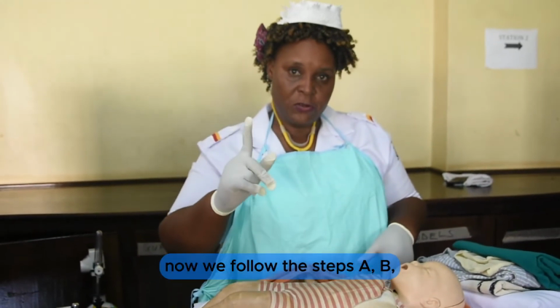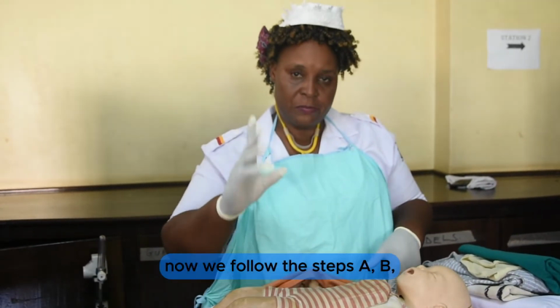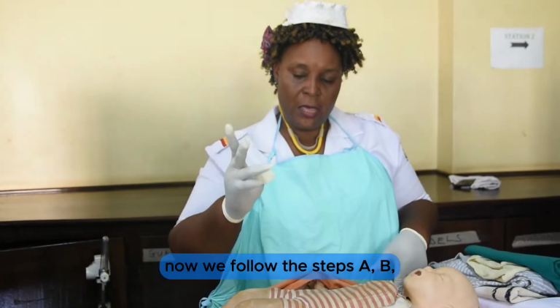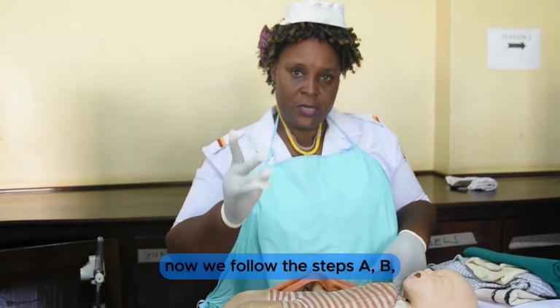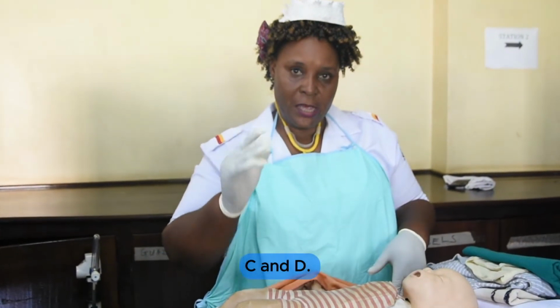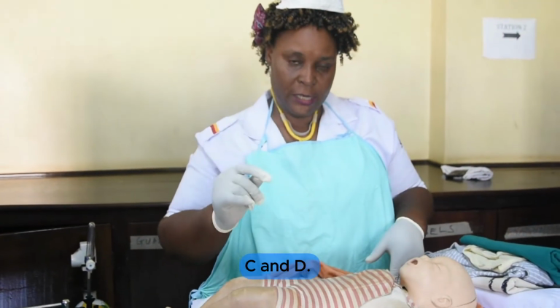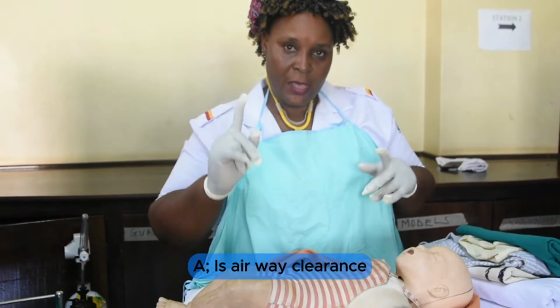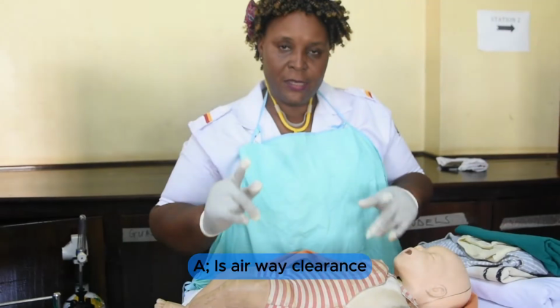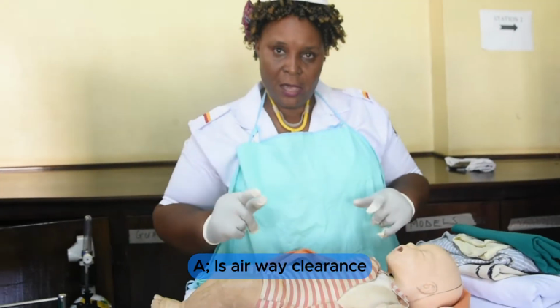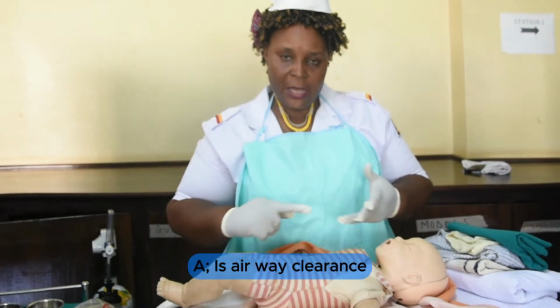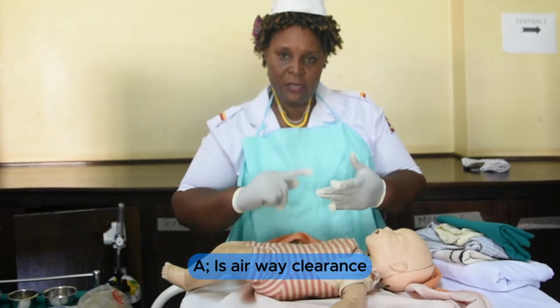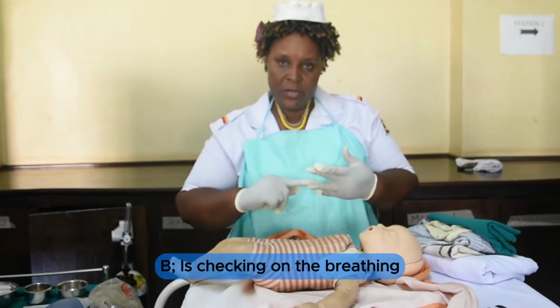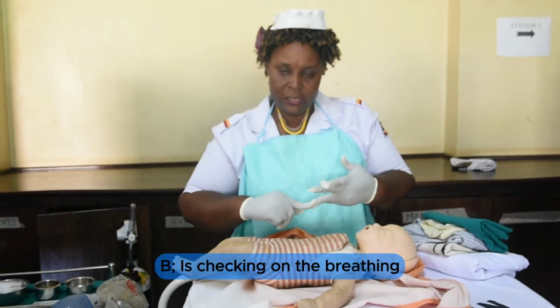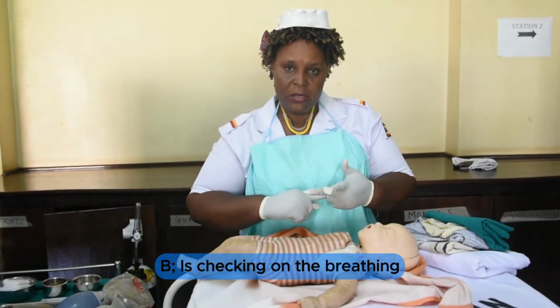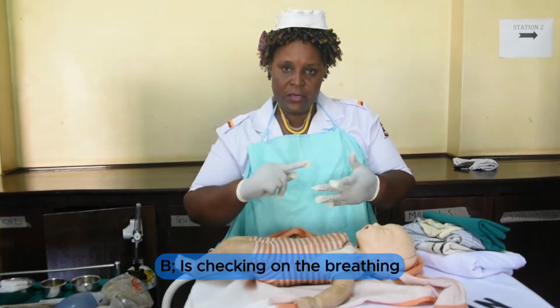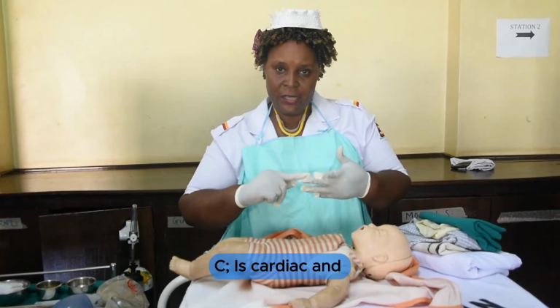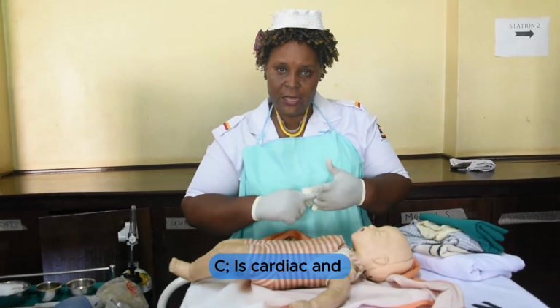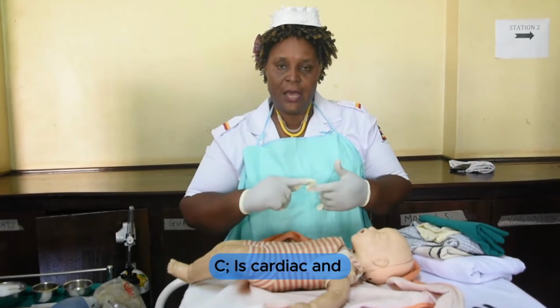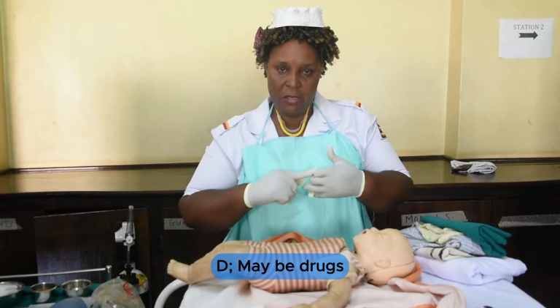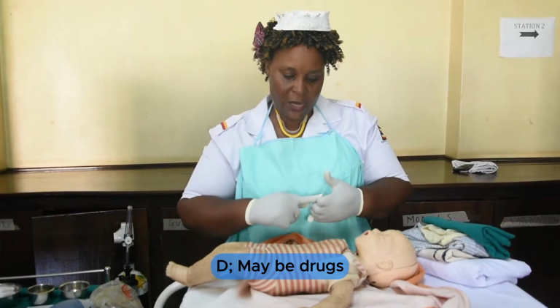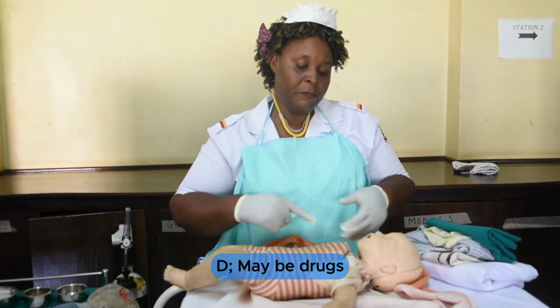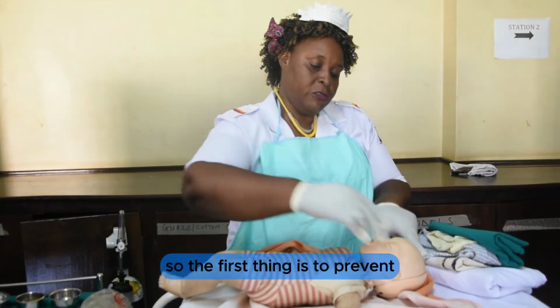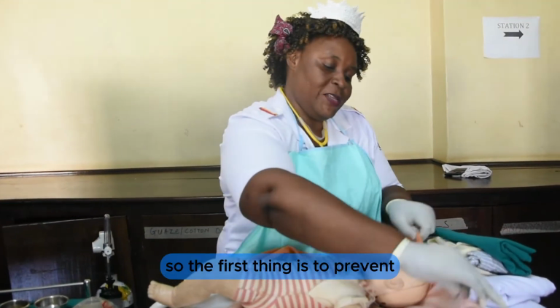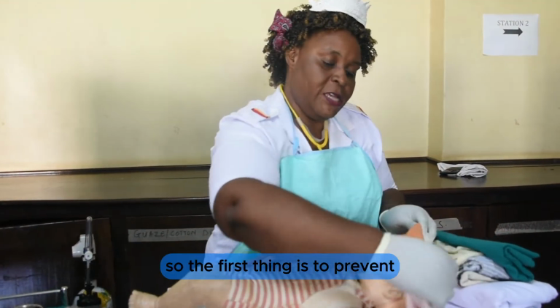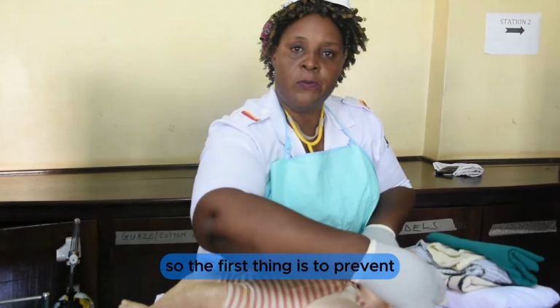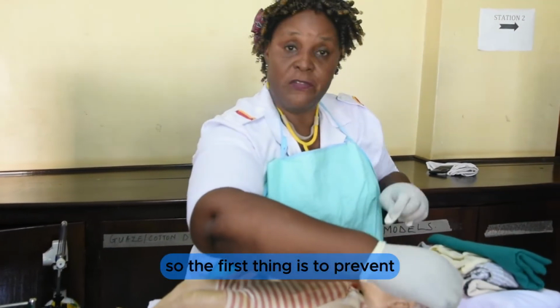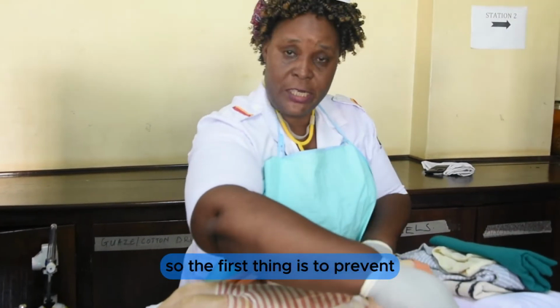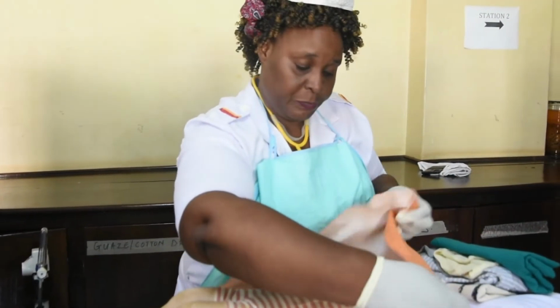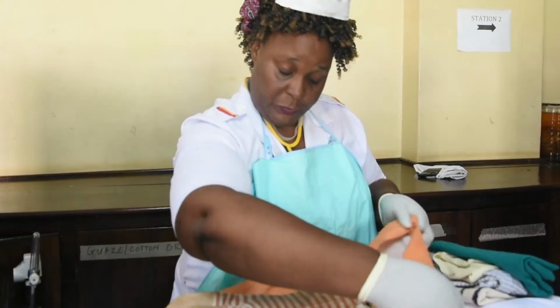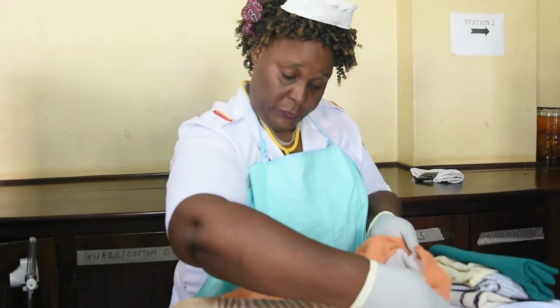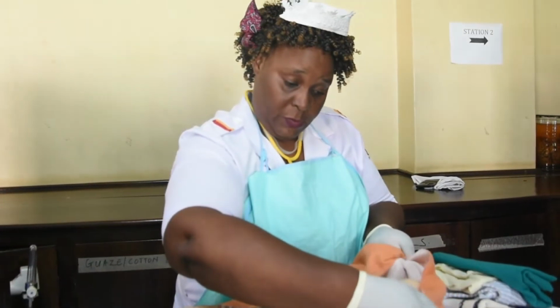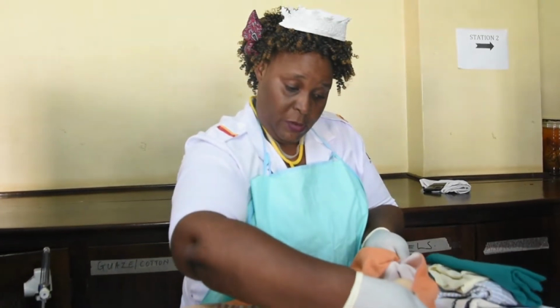We follow the steps A, B, C, and D. A is airway clearance, B is checking on the breathing, C is cardiac, and D may be drugs. The first thing is to prevent hypothermia.